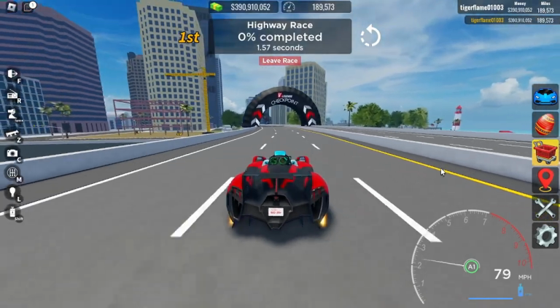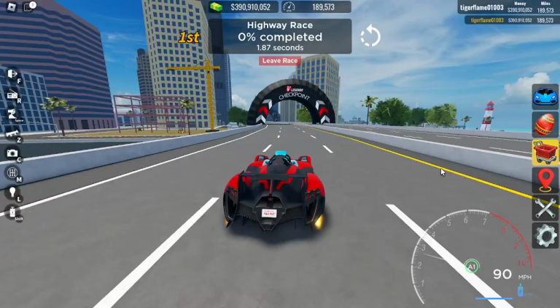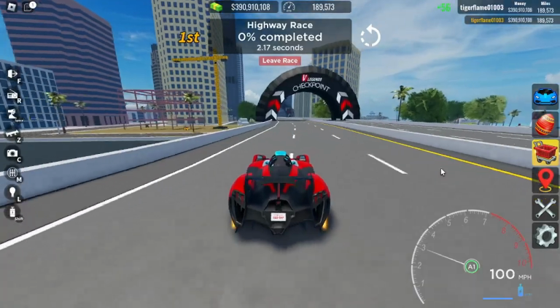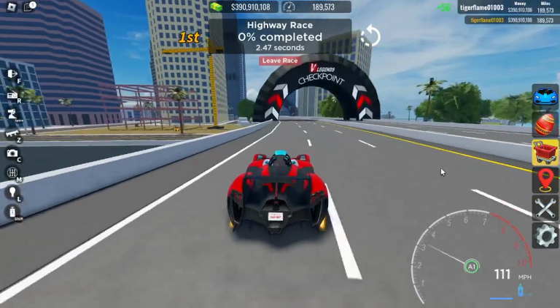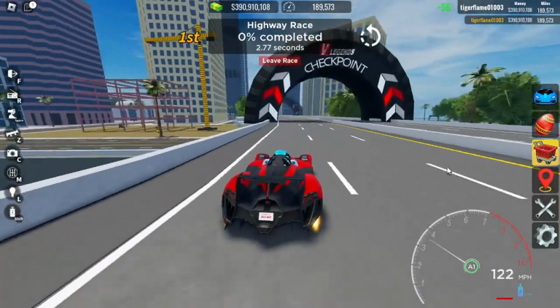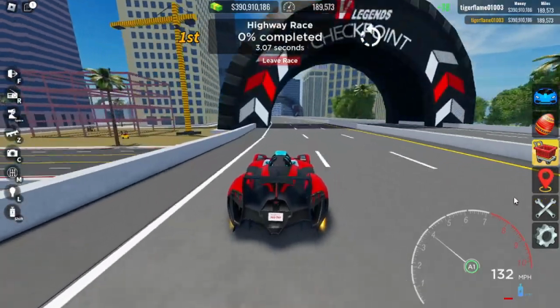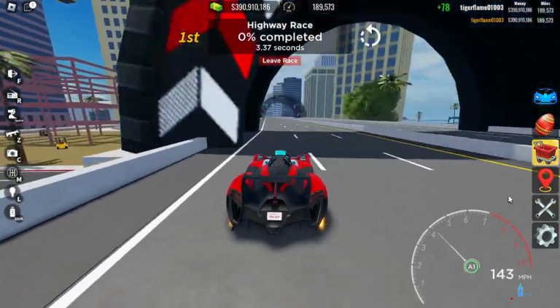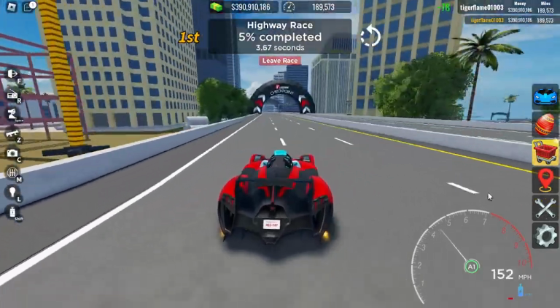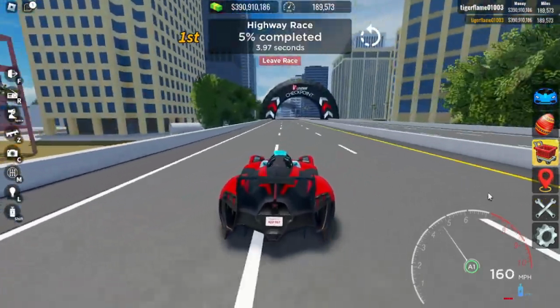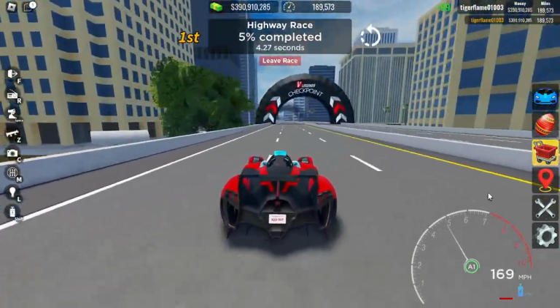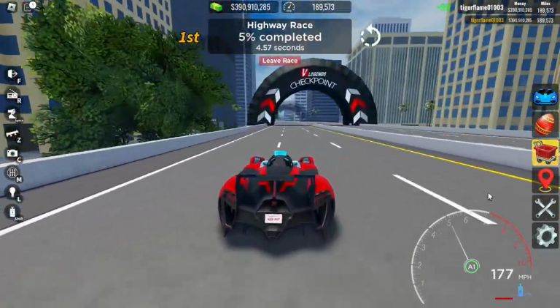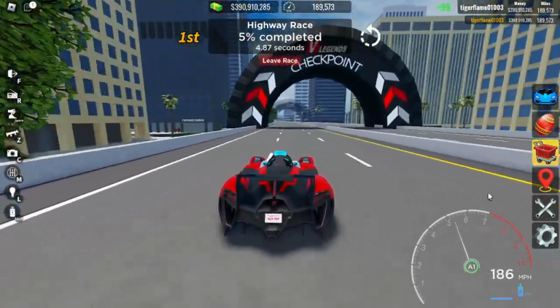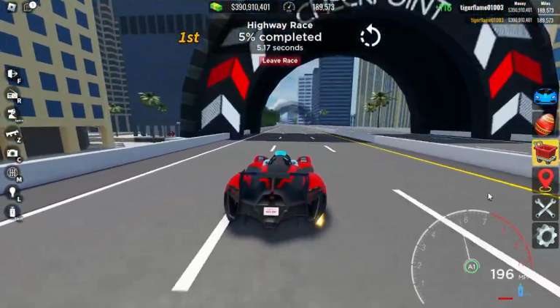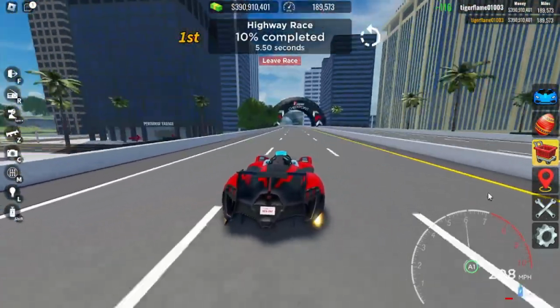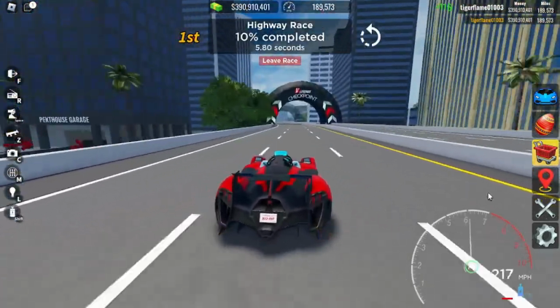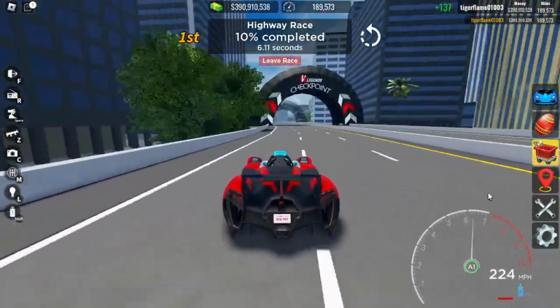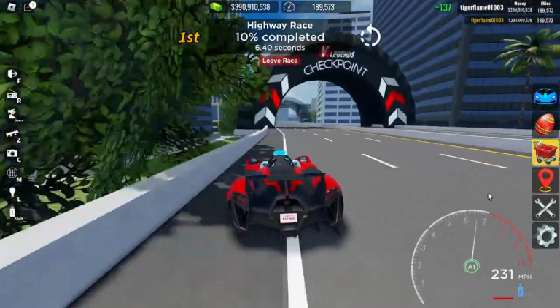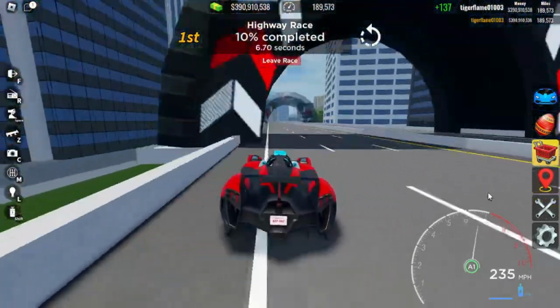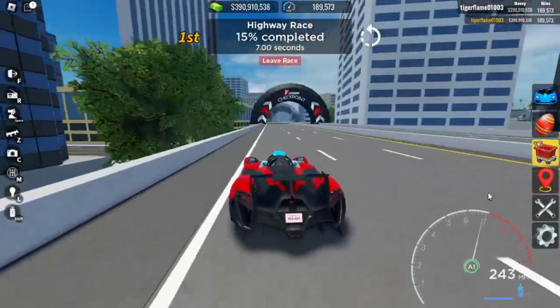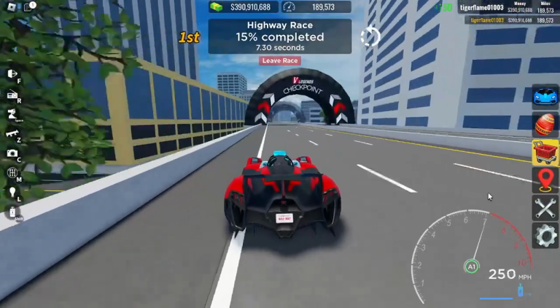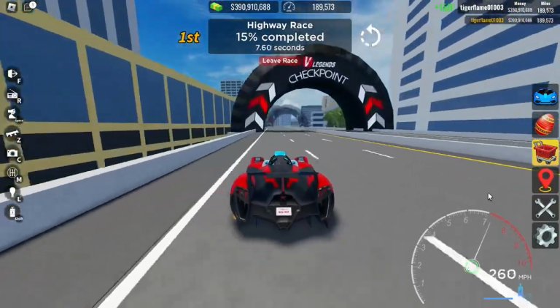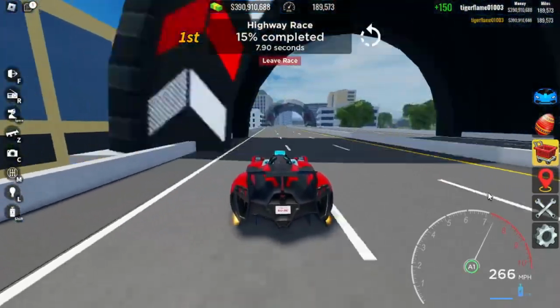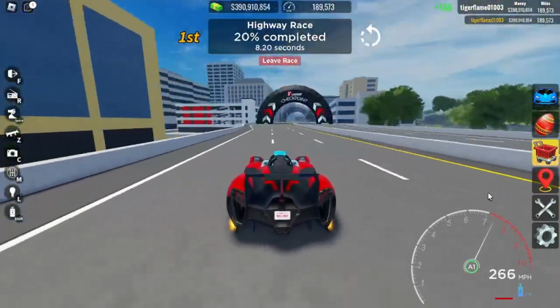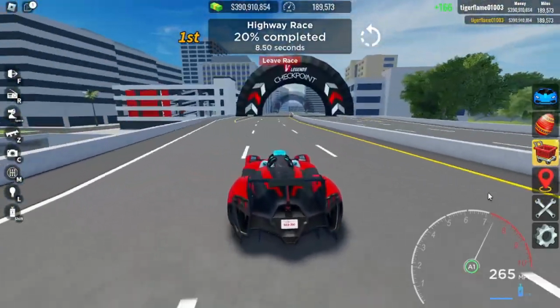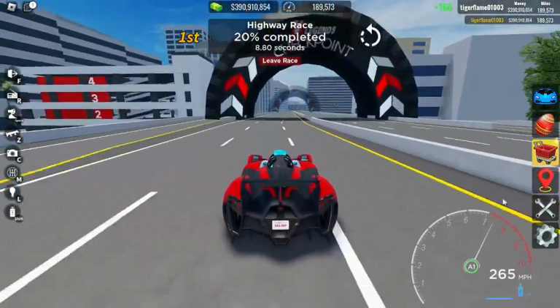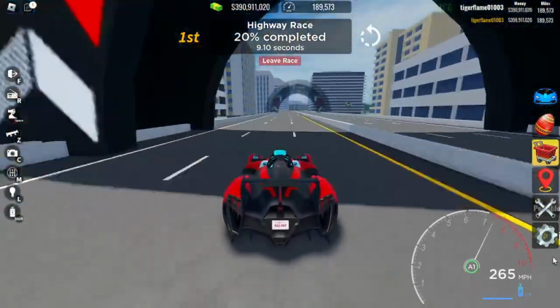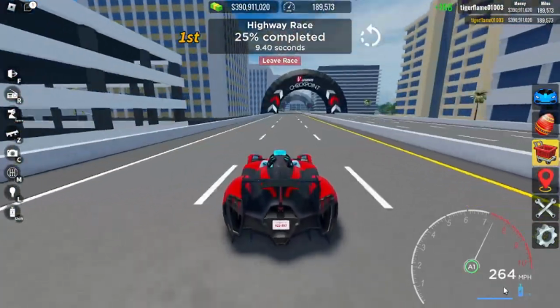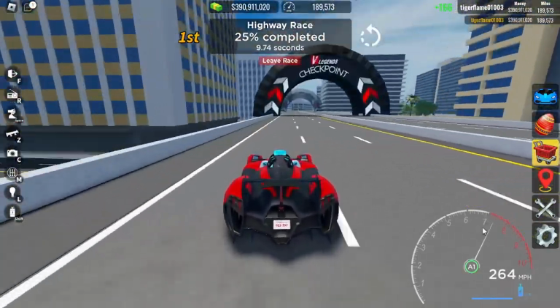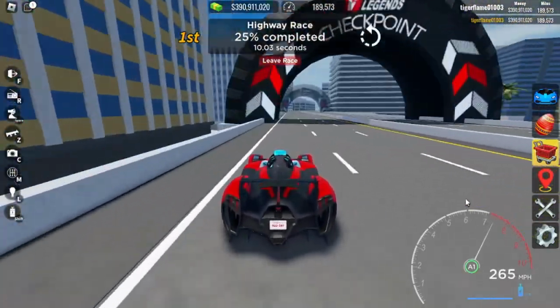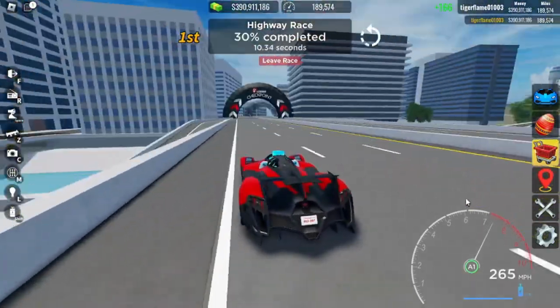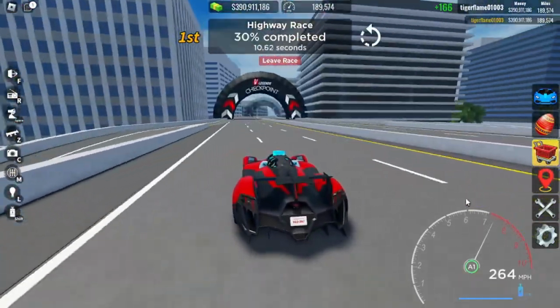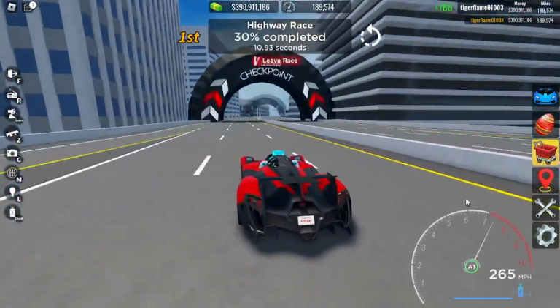We're on the highway race. I was predicting around 250, but we hit 266 — we got there fast.